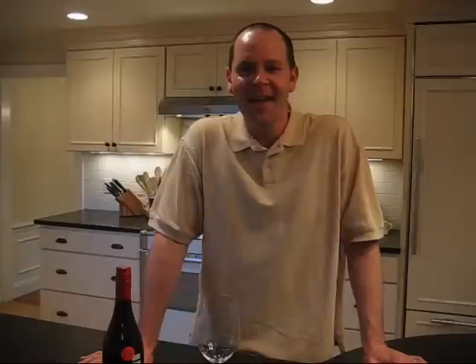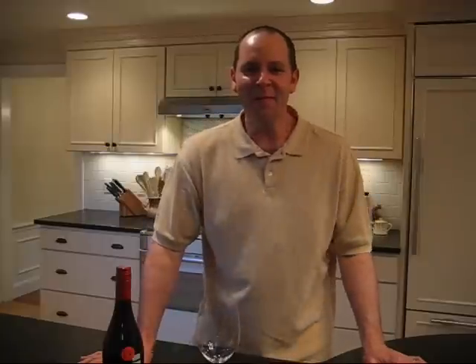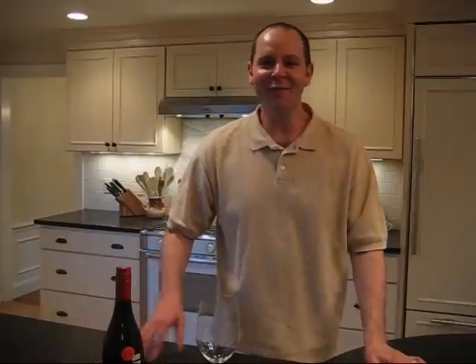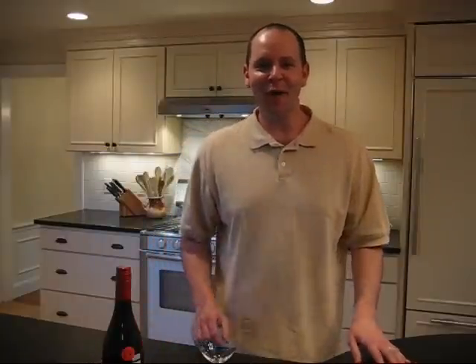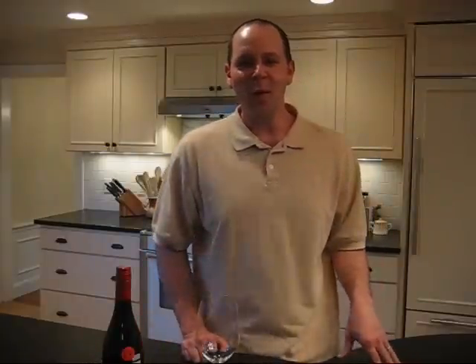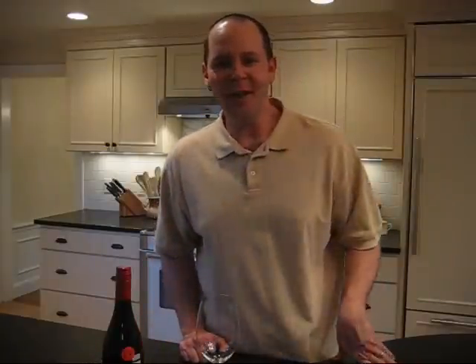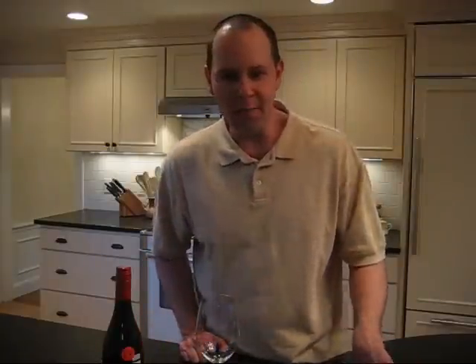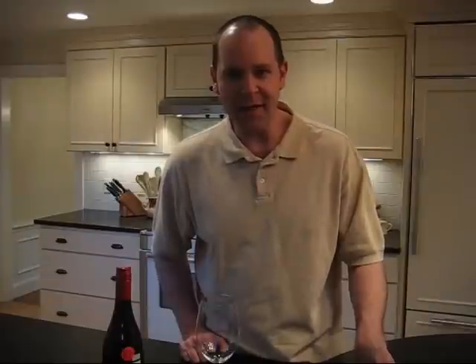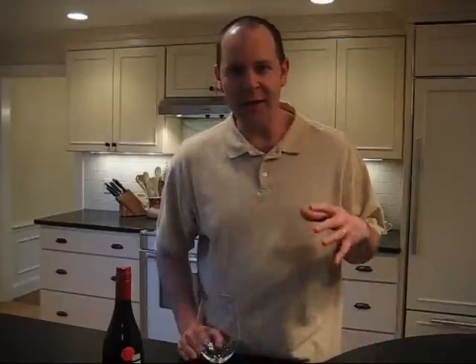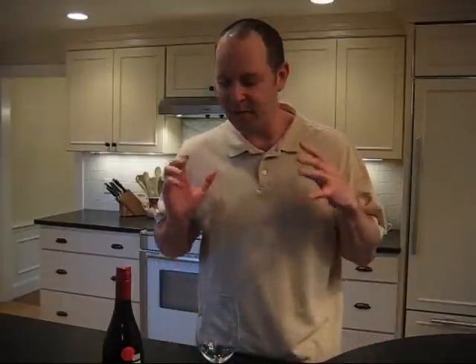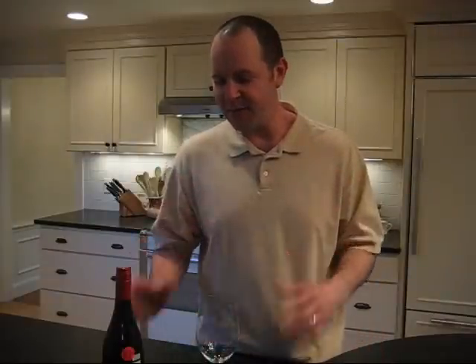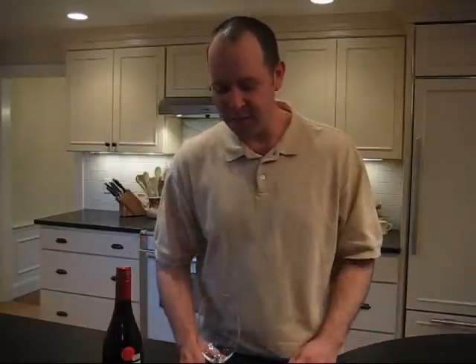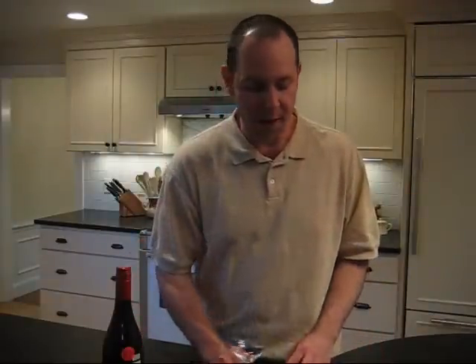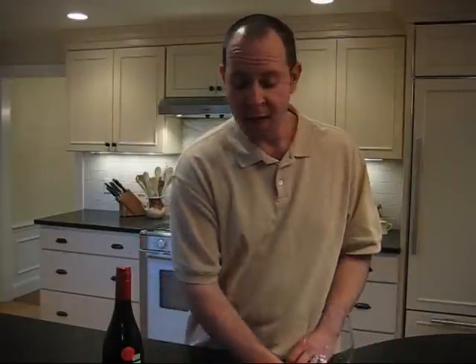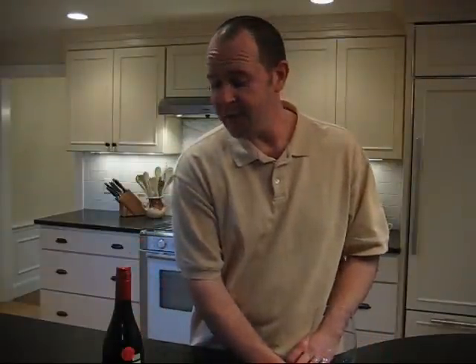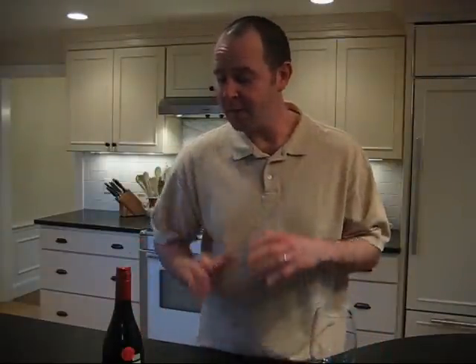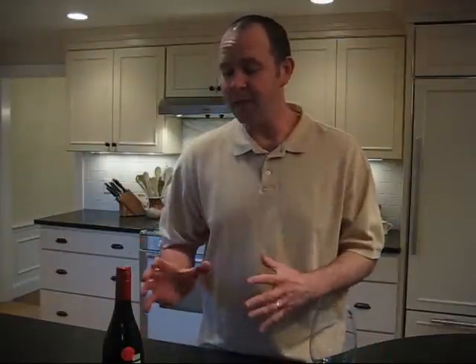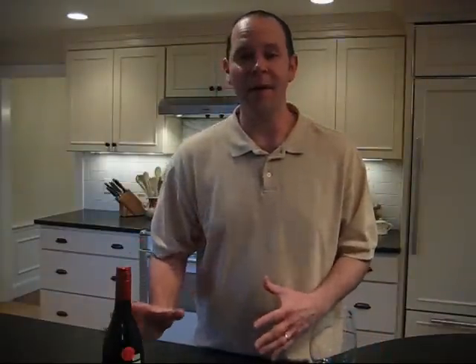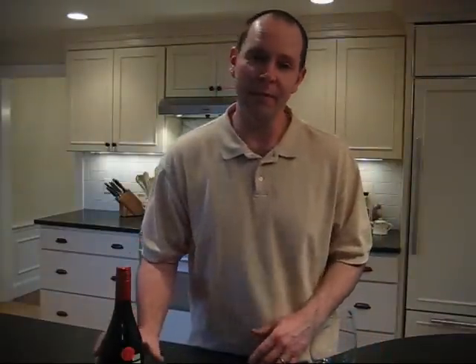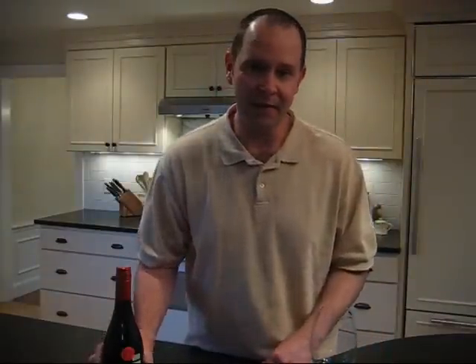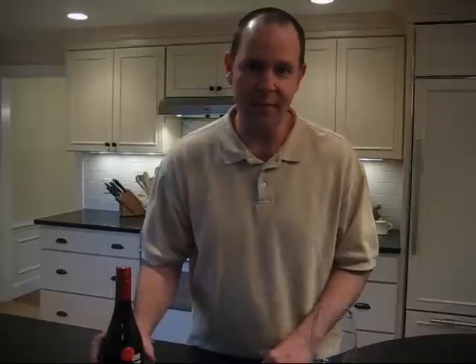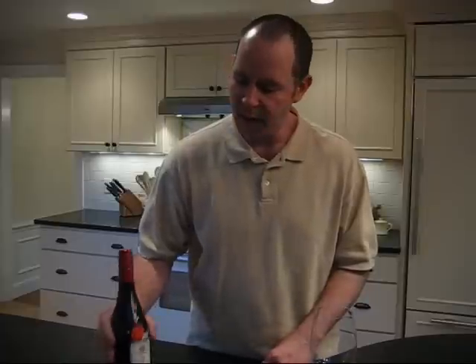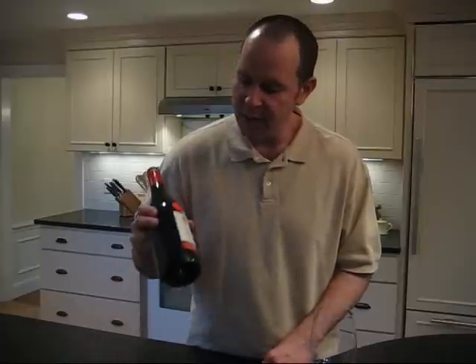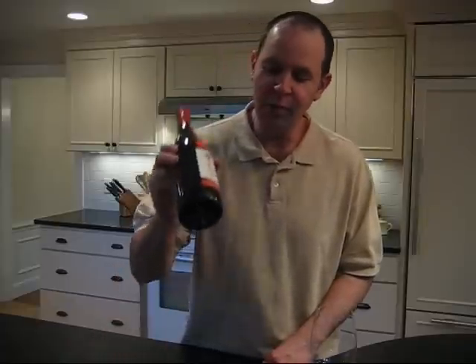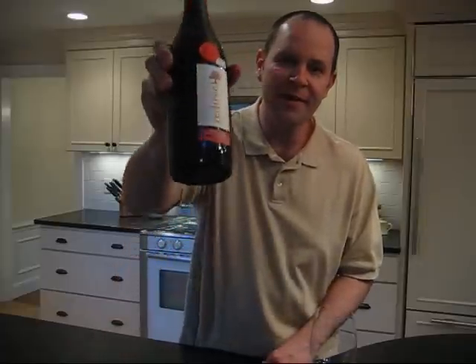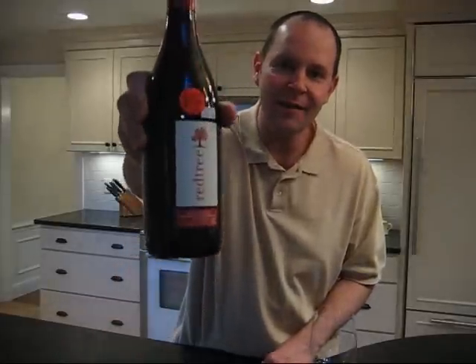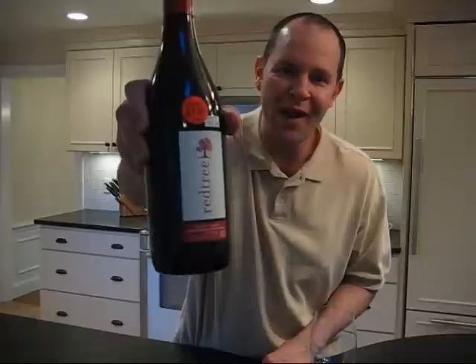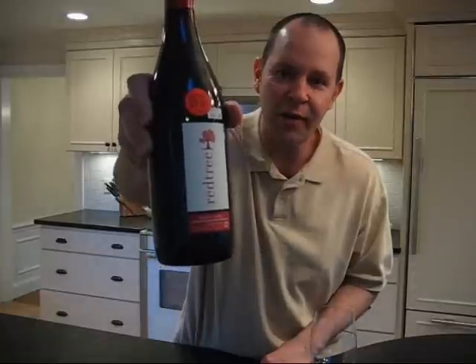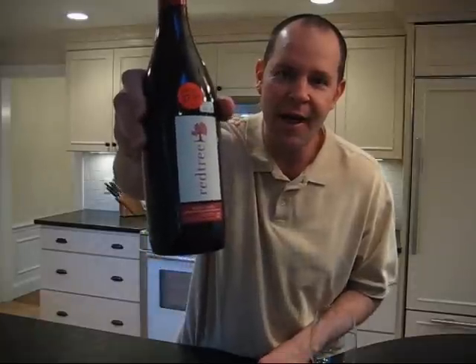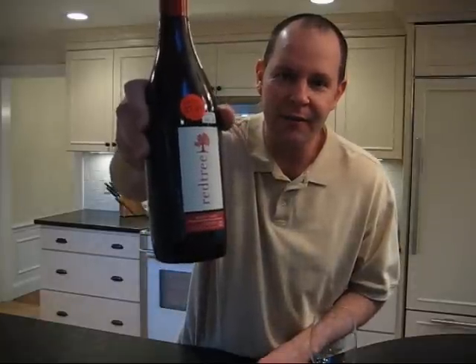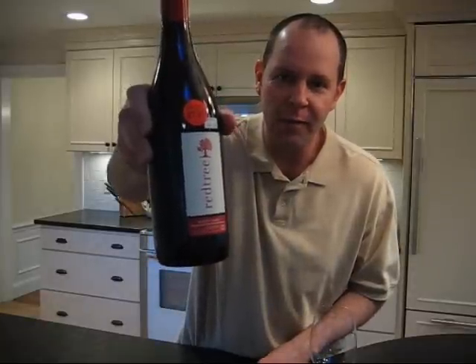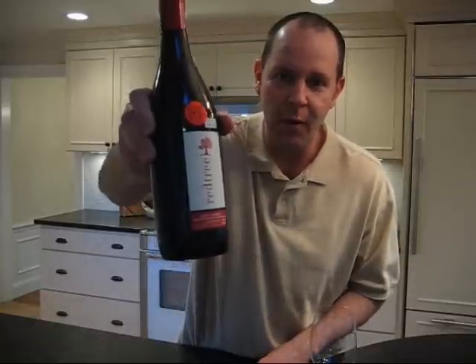Hello everybody, this is Bob Dwyer from the Wellesley Wine Press, here today with a live tasting of a wine that is going to be talked about quite a bit in the next few months I predict: the 2008 Red Tree California Pinot Noir.